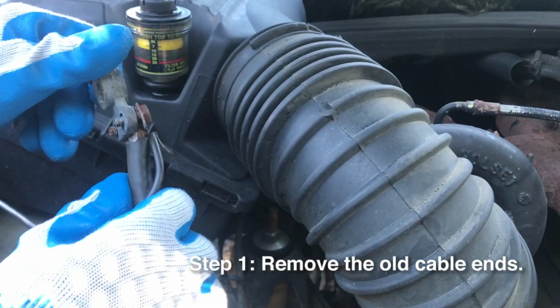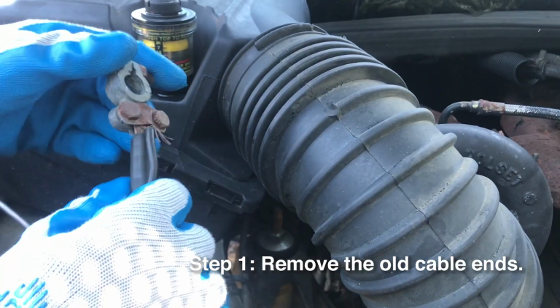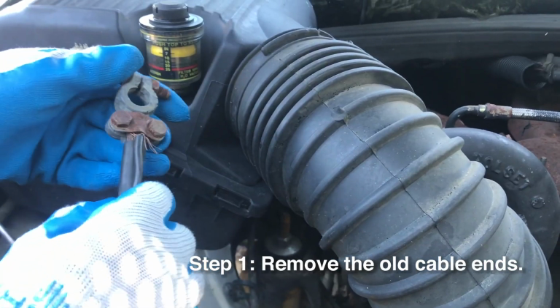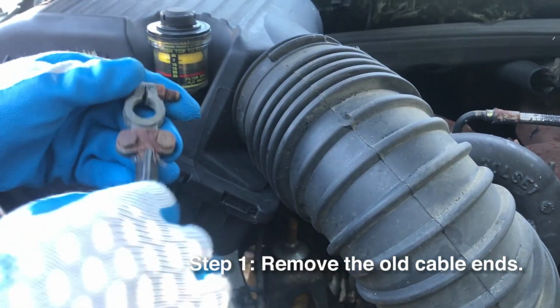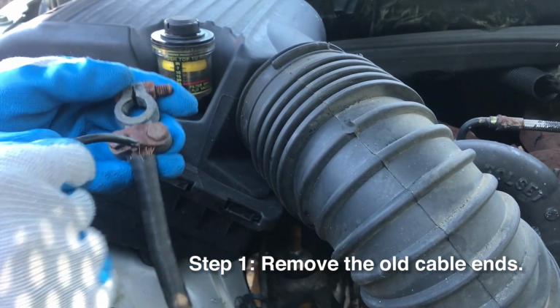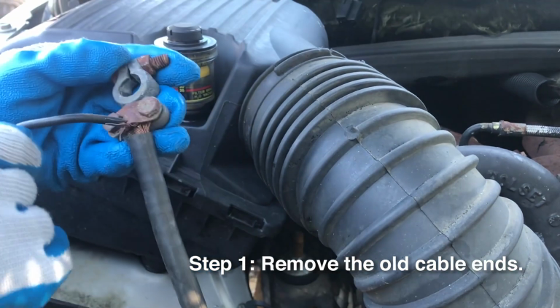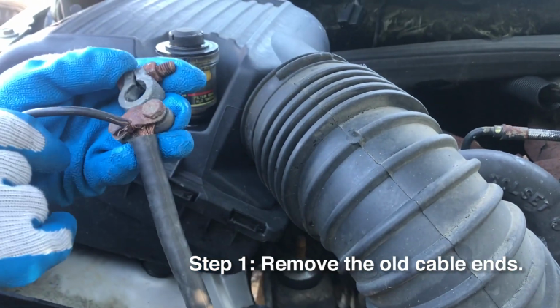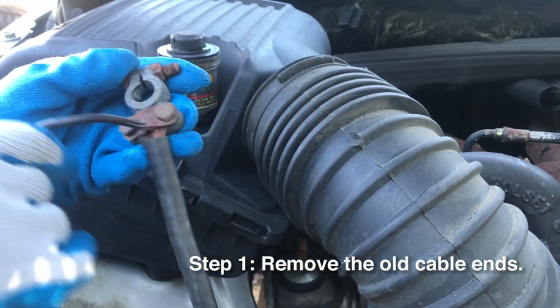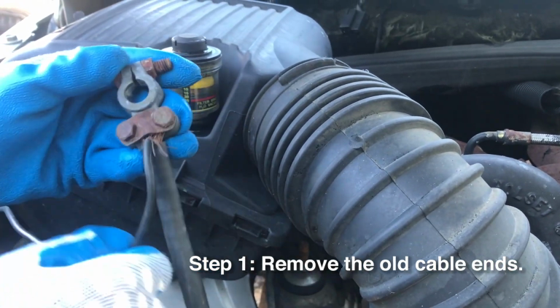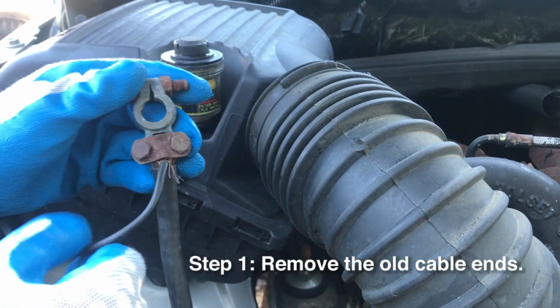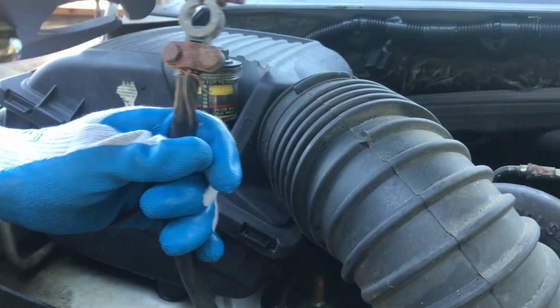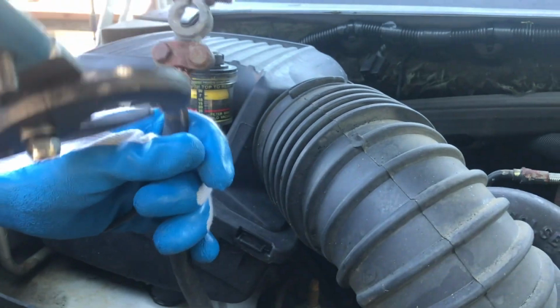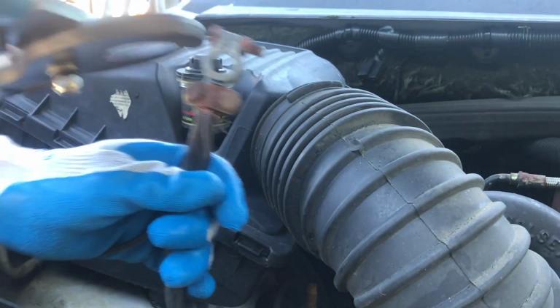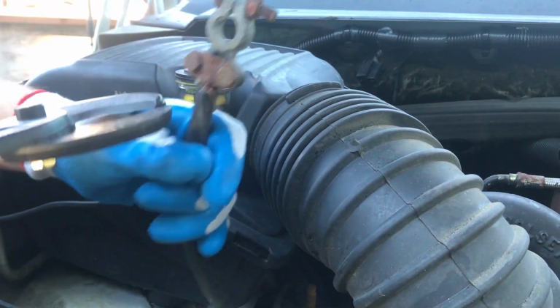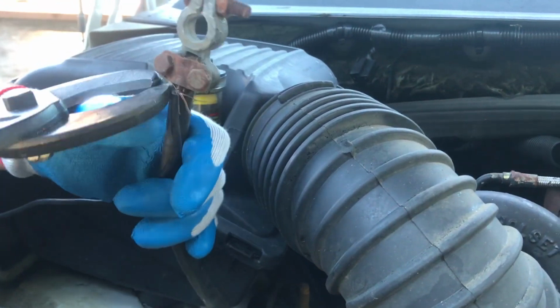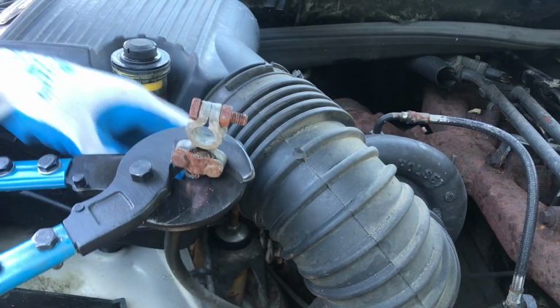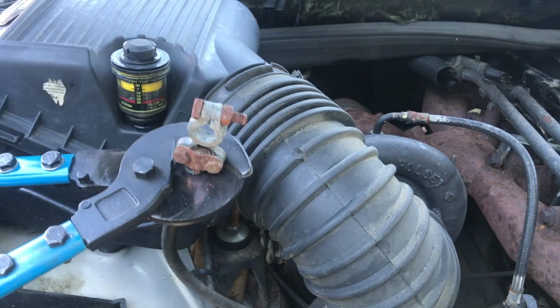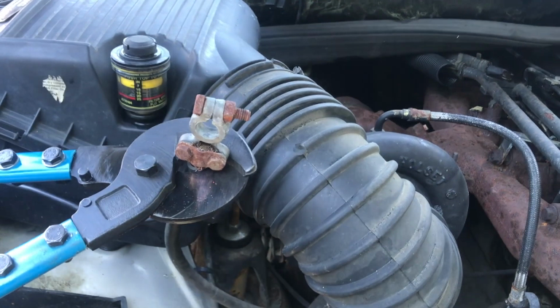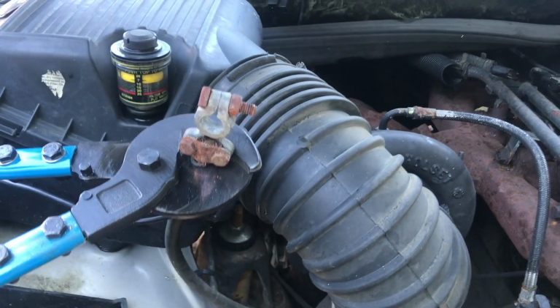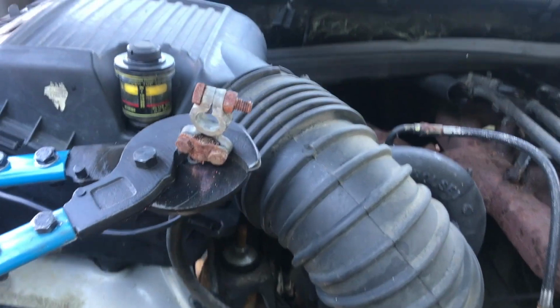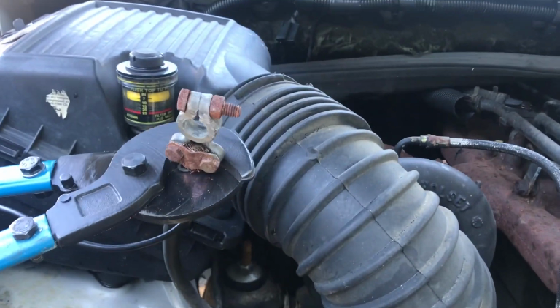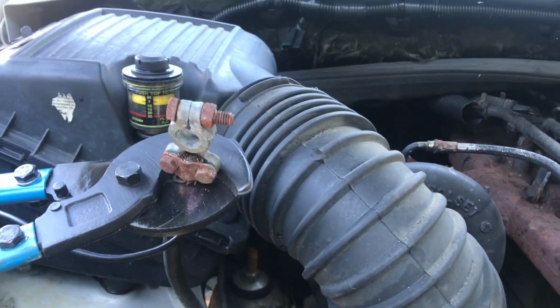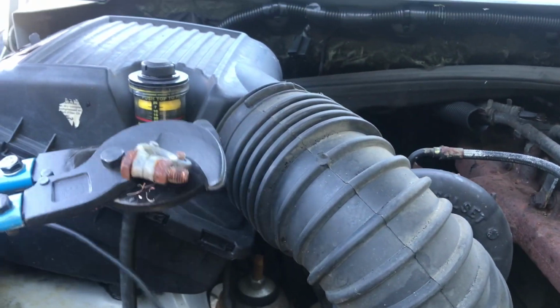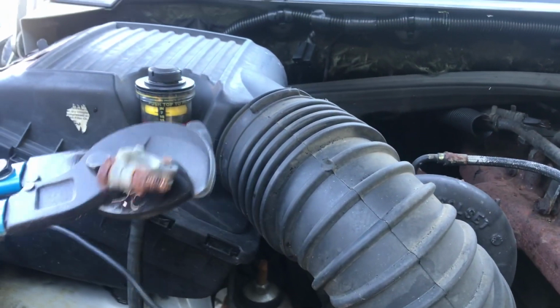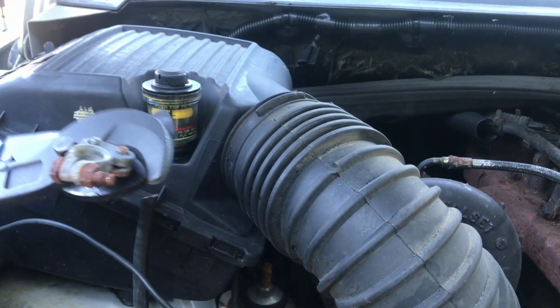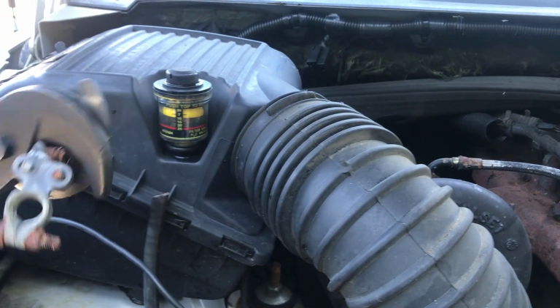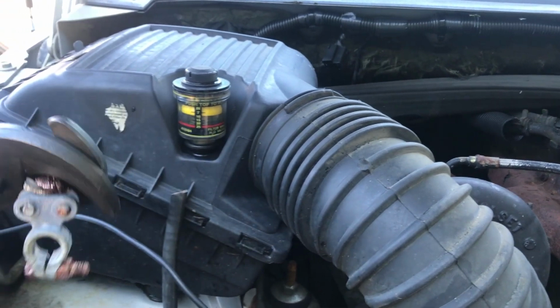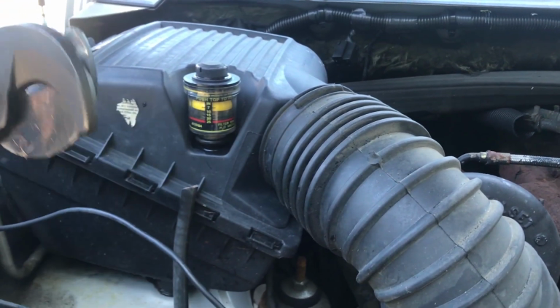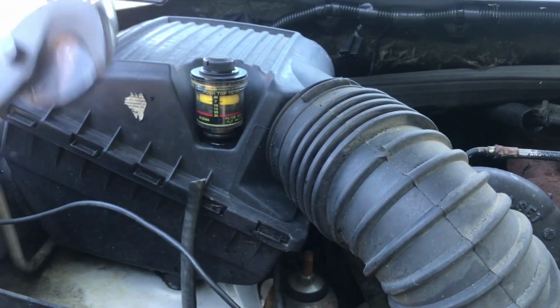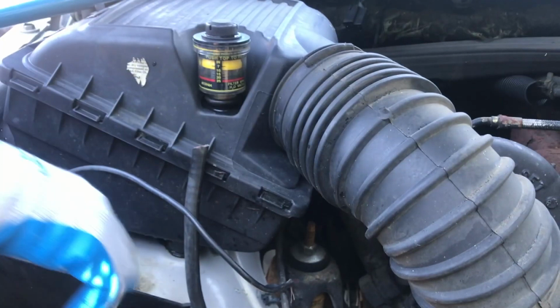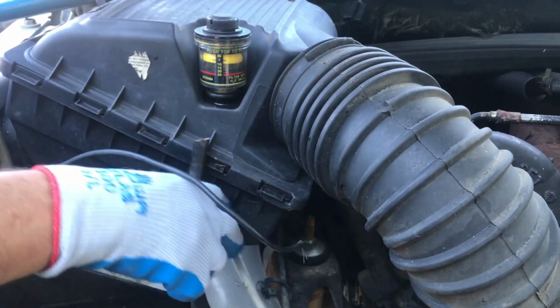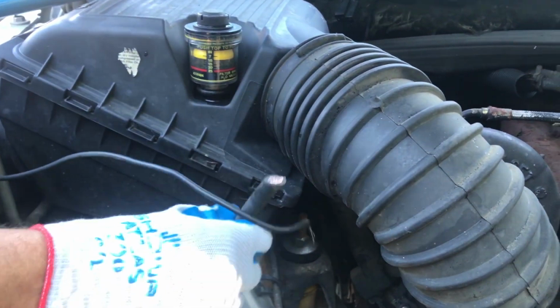Start by removing the old cable ends. You don't have to use a cable cutter but it helps. You can use a Dremel tool or even a hacksaw. Just try to get as clean a cut as possible.